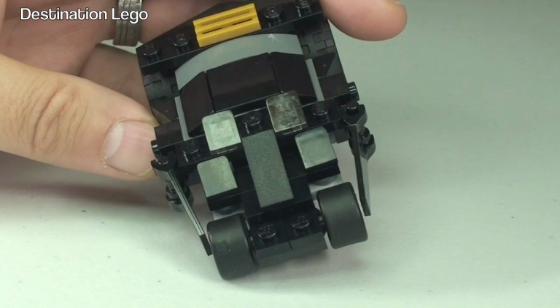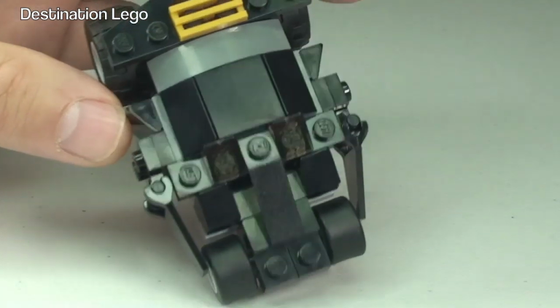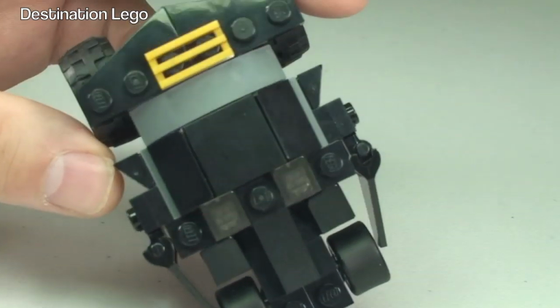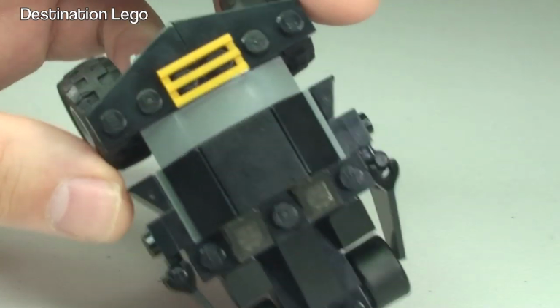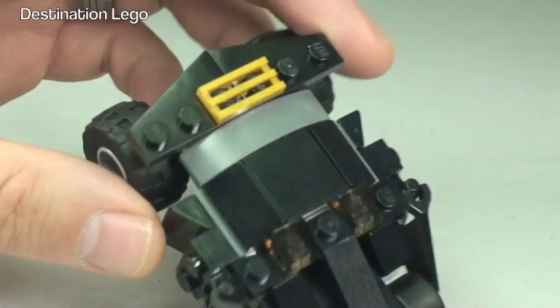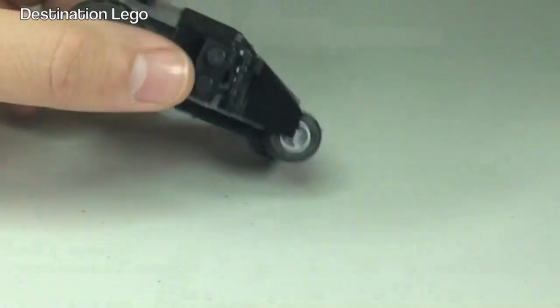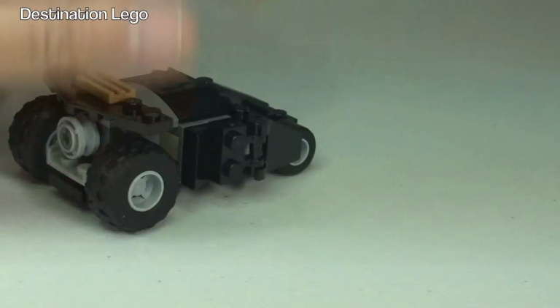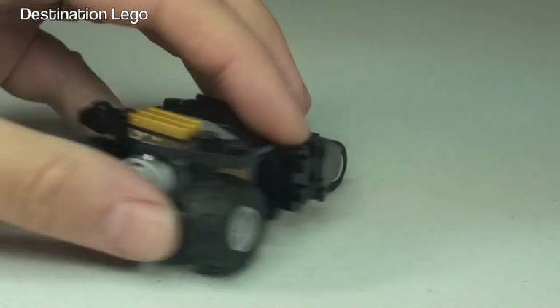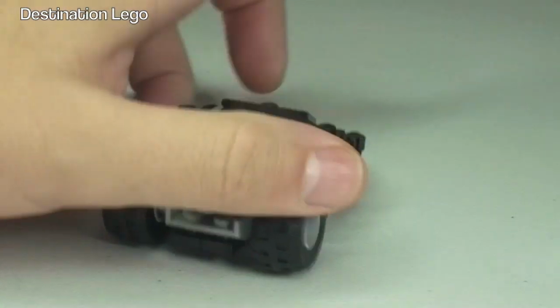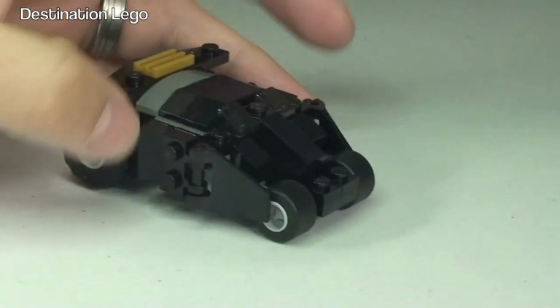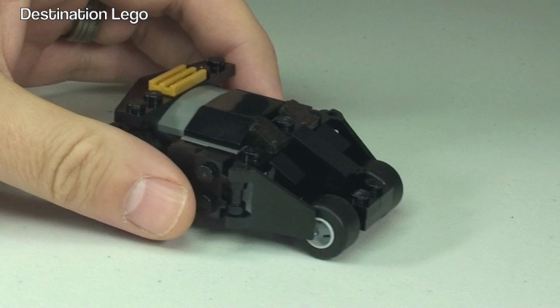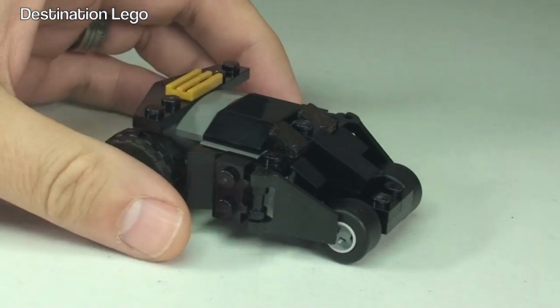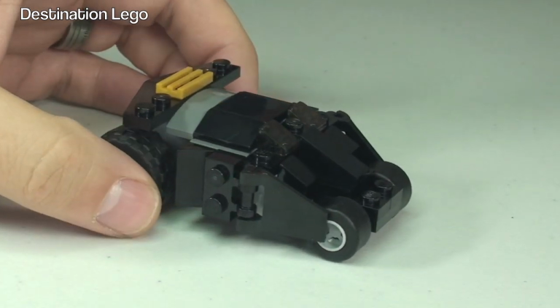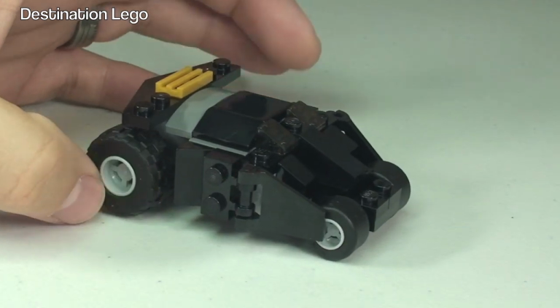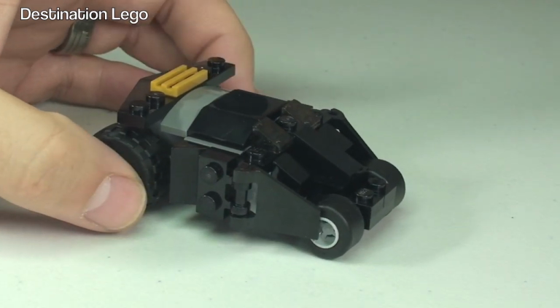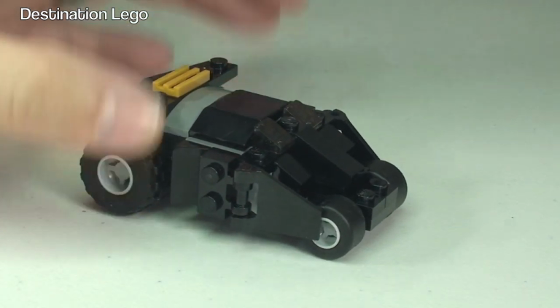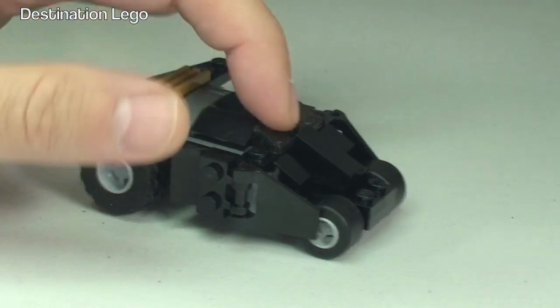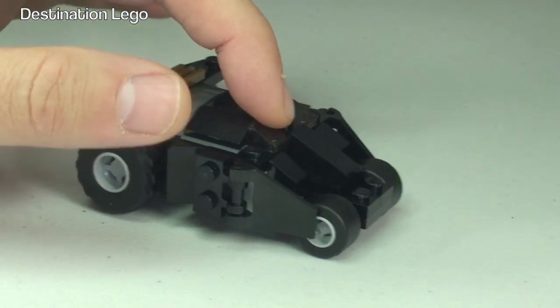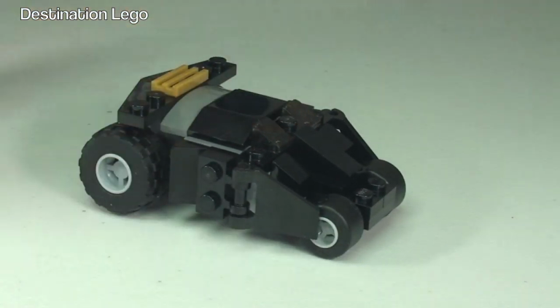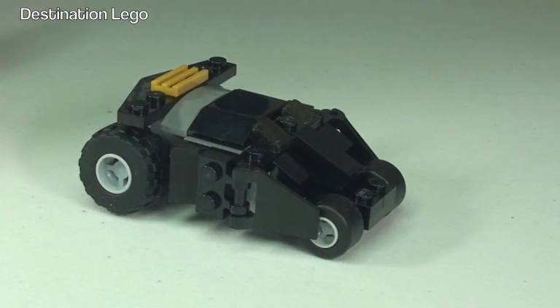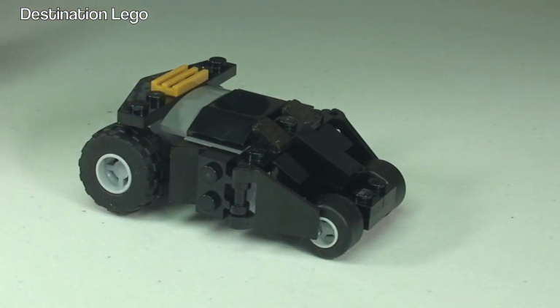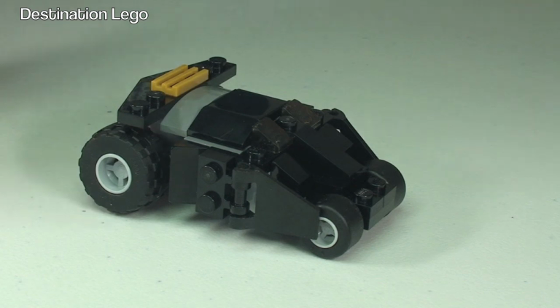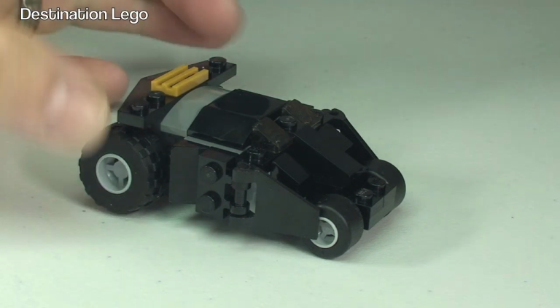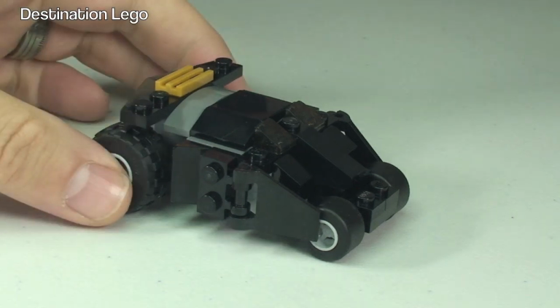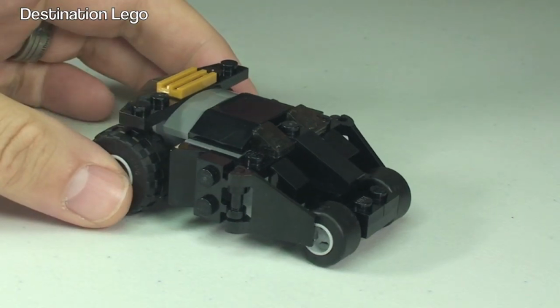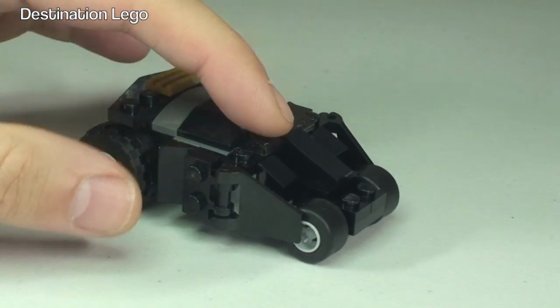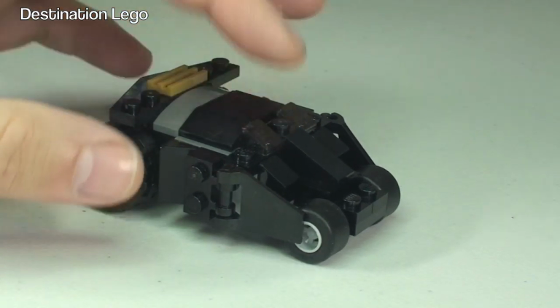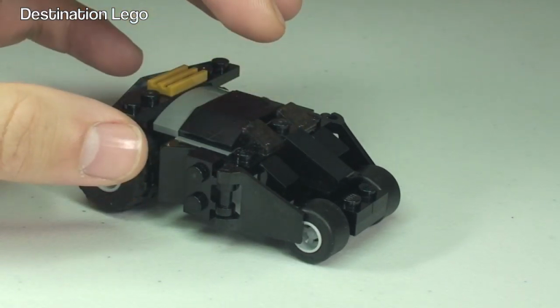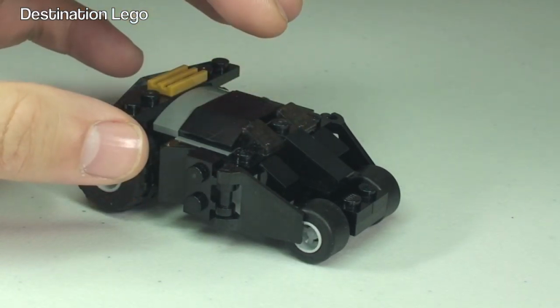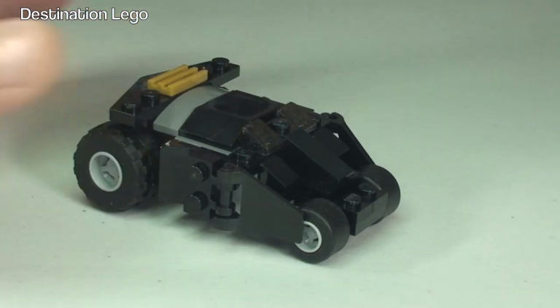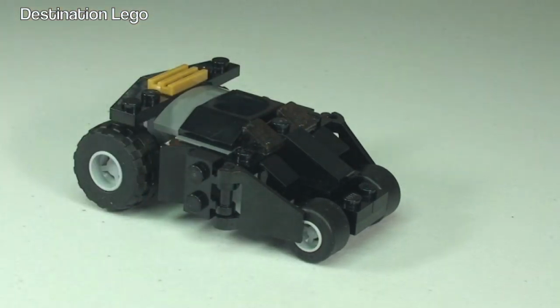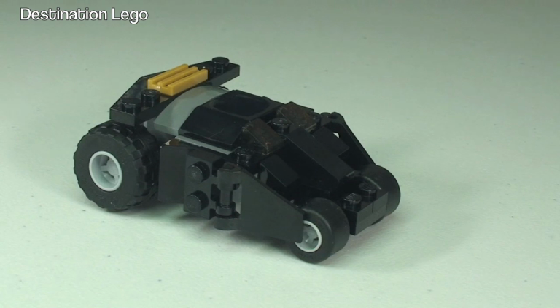Overall, yeah, I quite like this. What I will do now is get out my UCS version of the Tumbler and place this next to it, just so that we can see the scale of the larger UCS Tumbler. Let's do that now.